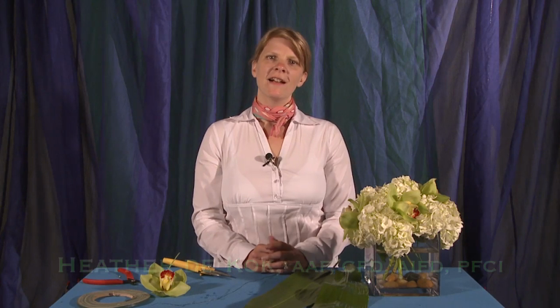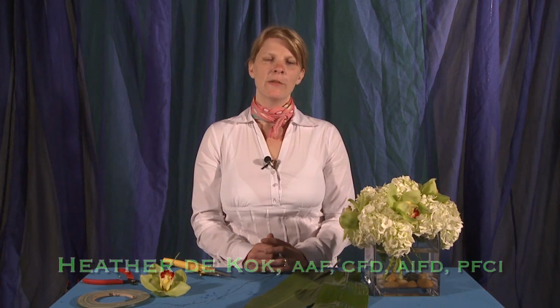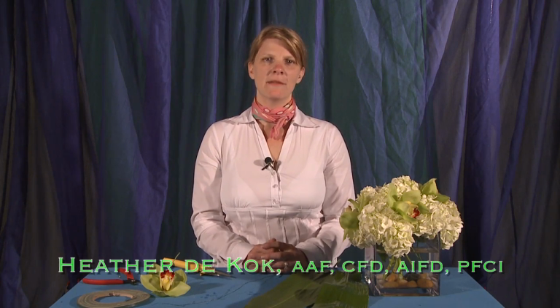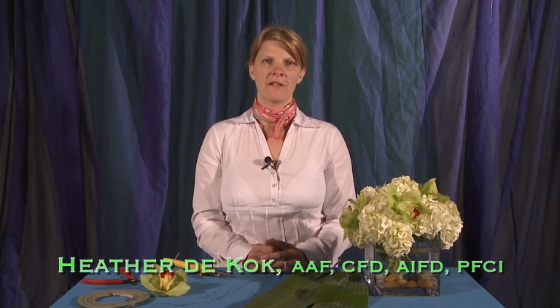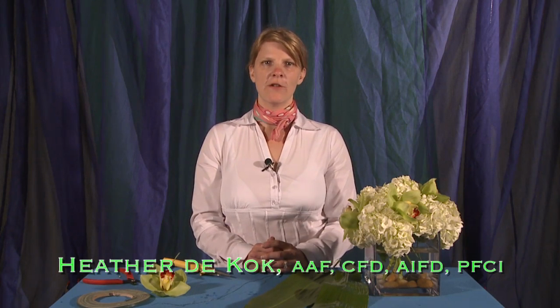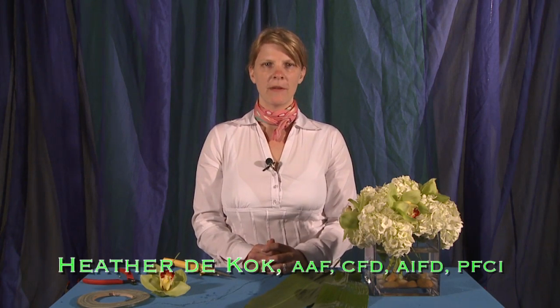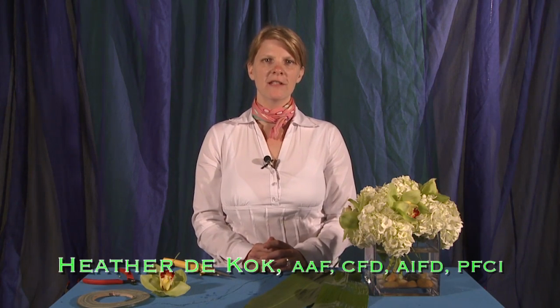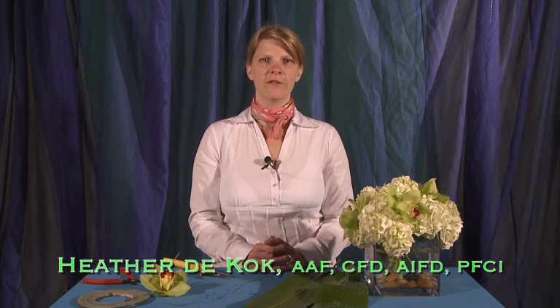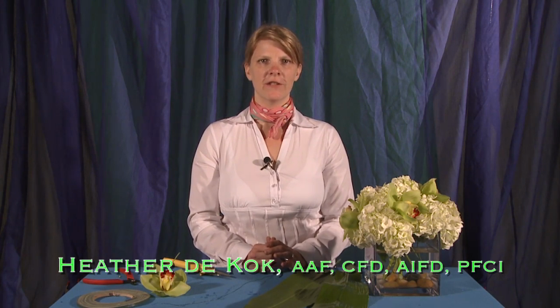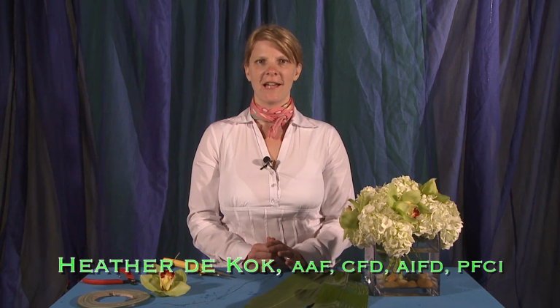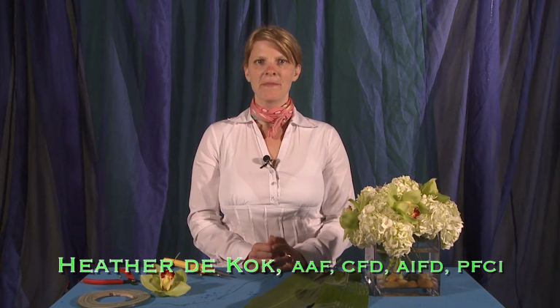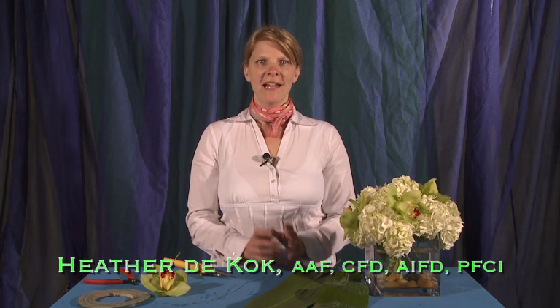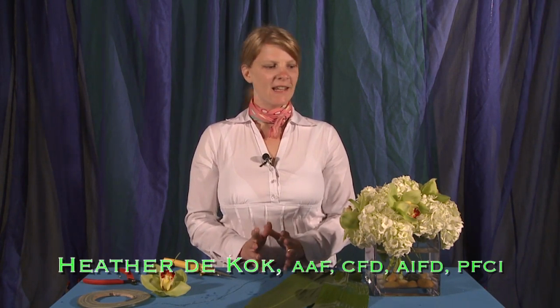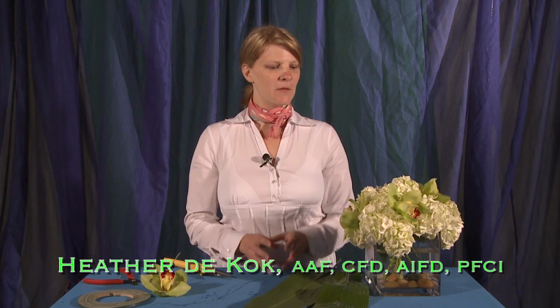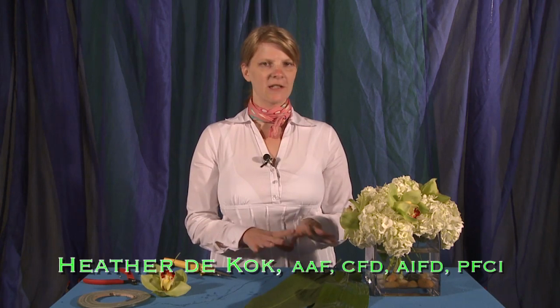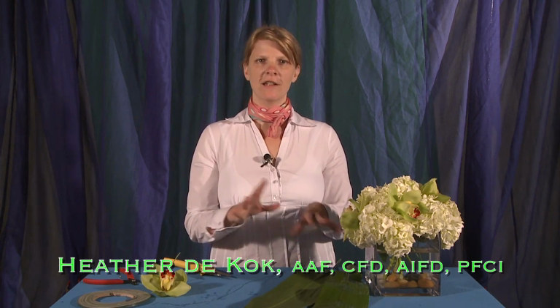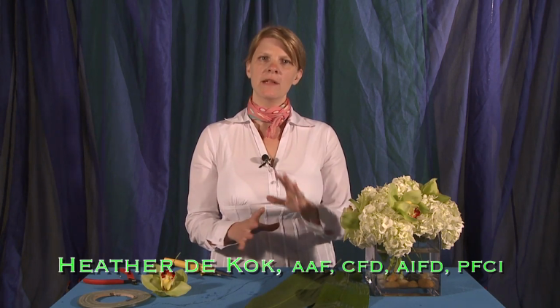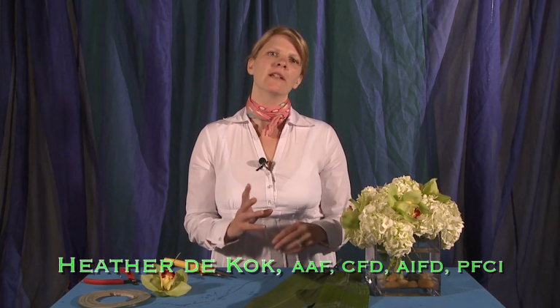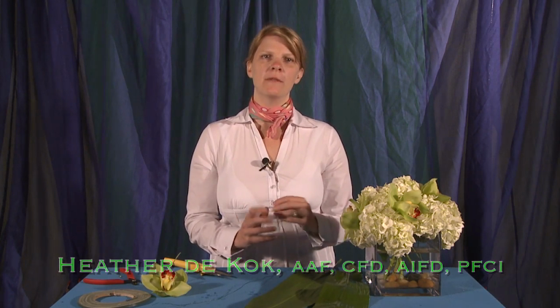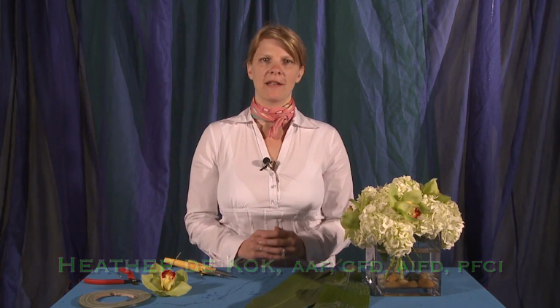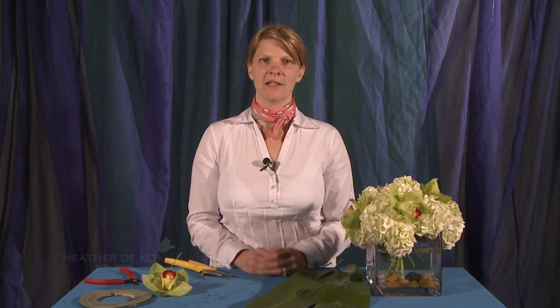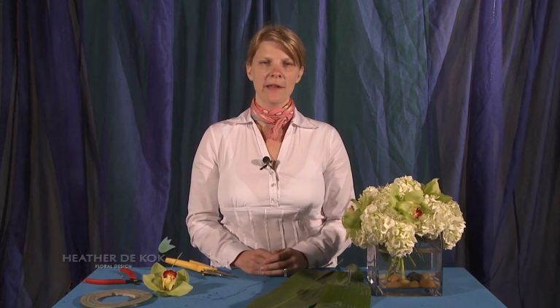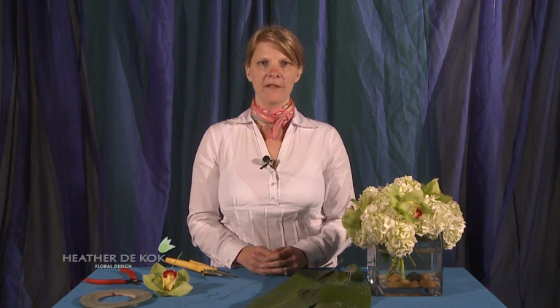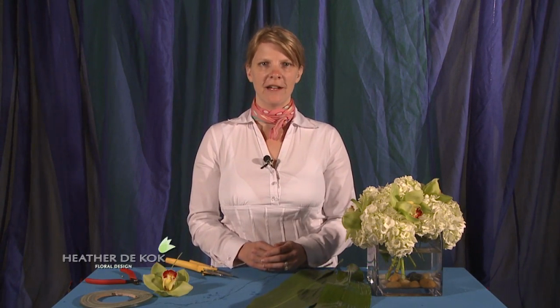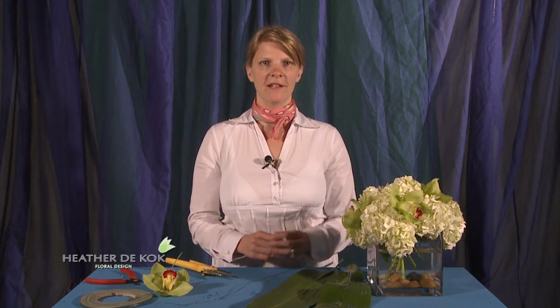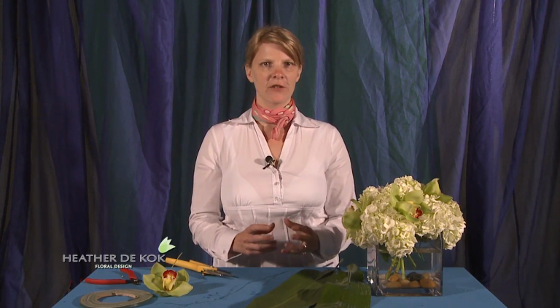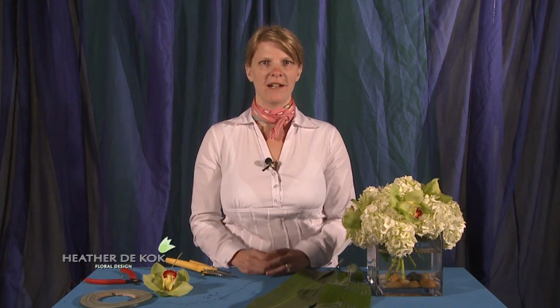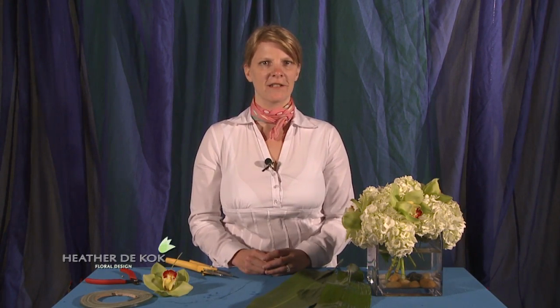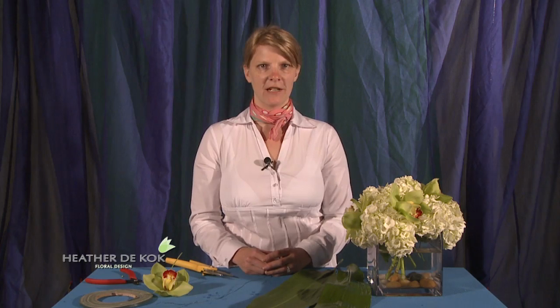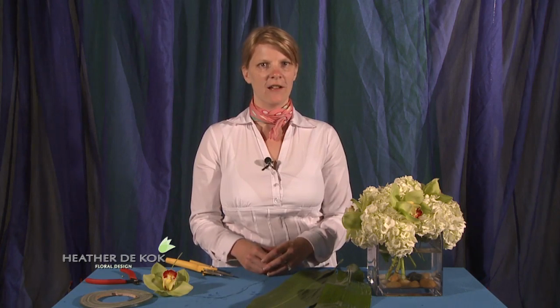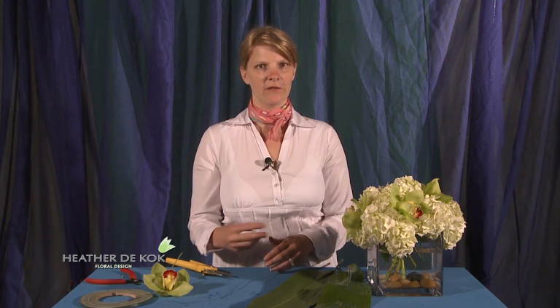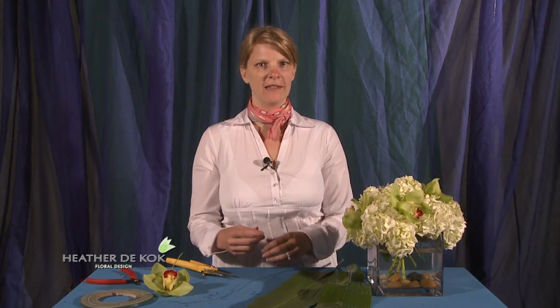Hello, my name is Heather D. Koch from Heather D. Koch Floral Design. And today we're going to talk a little bit about leaf manipulation, something really fun and a little trick that I learned that I've done in a lot of different events.